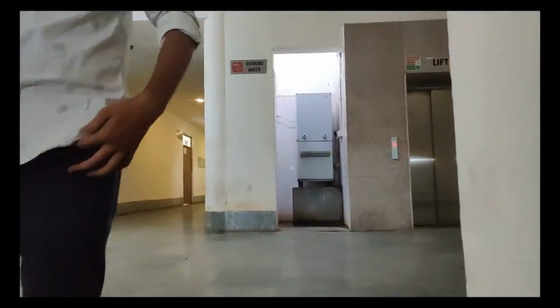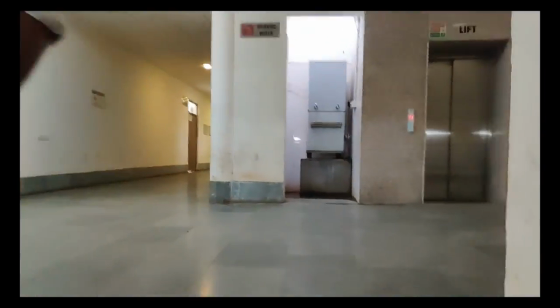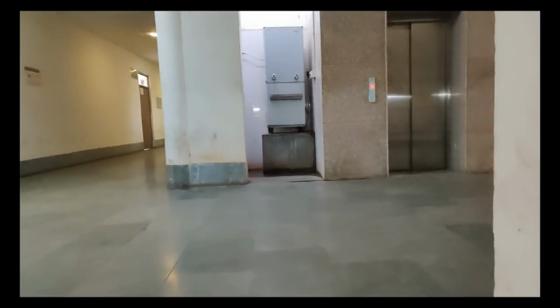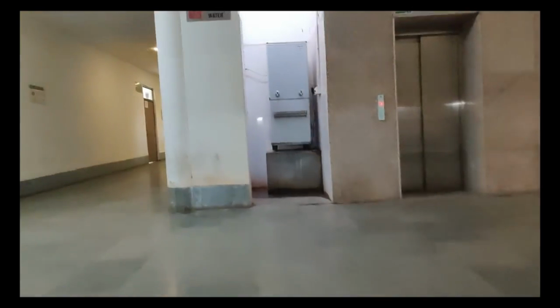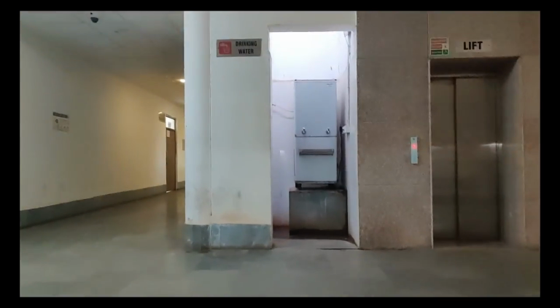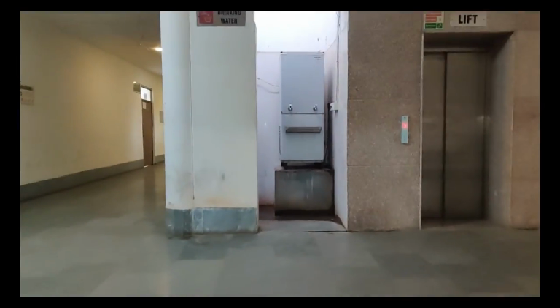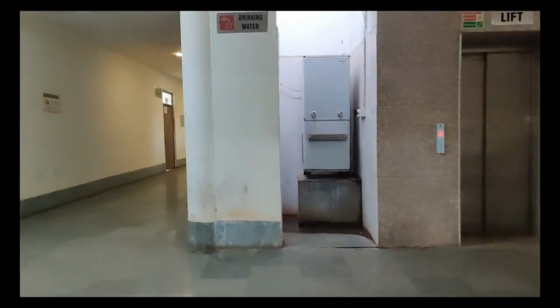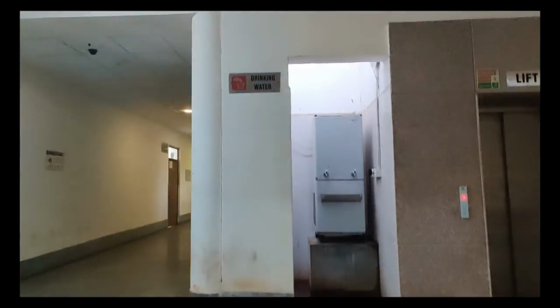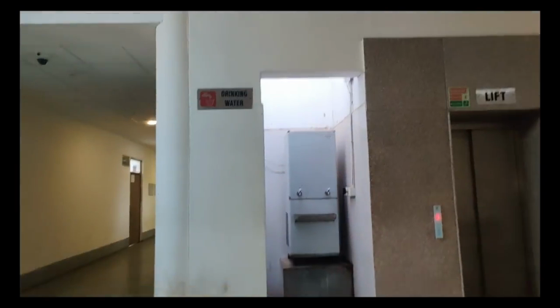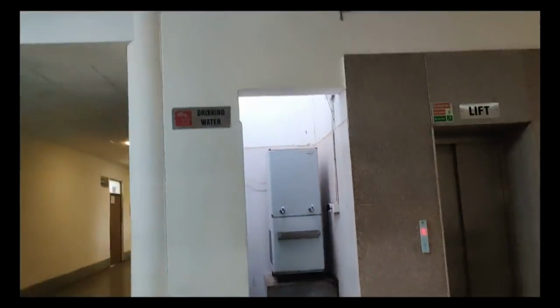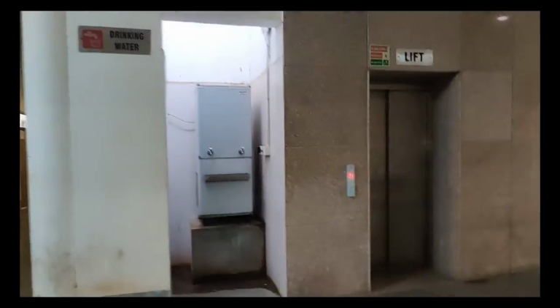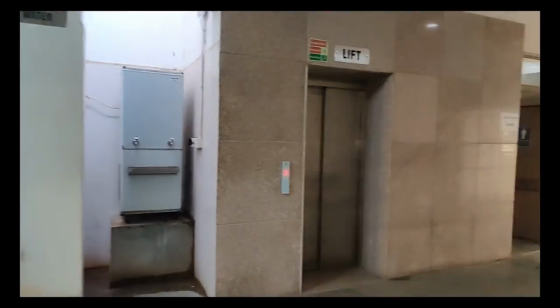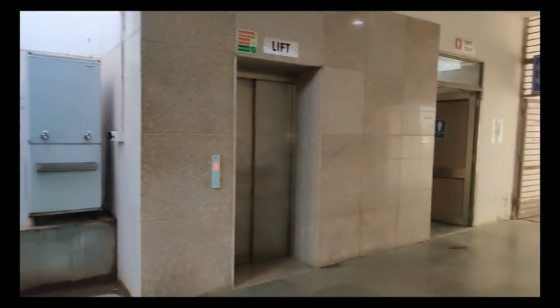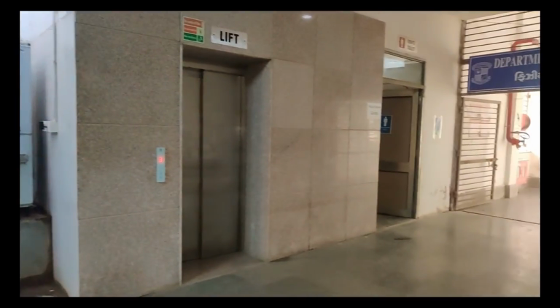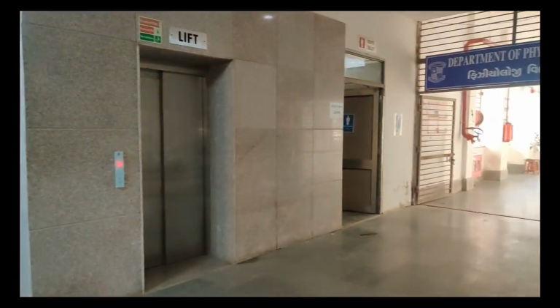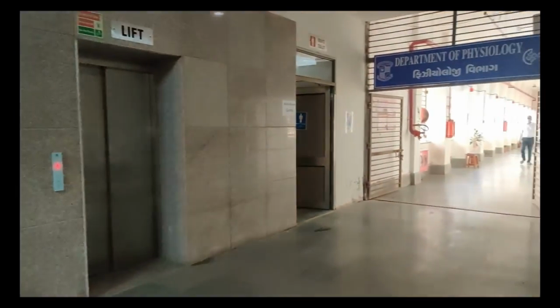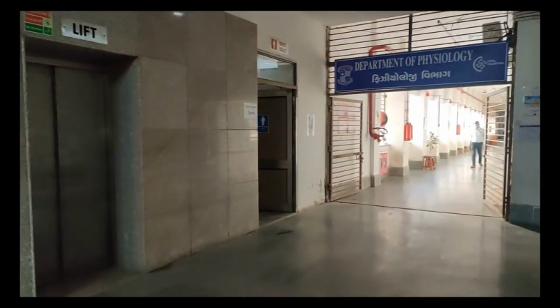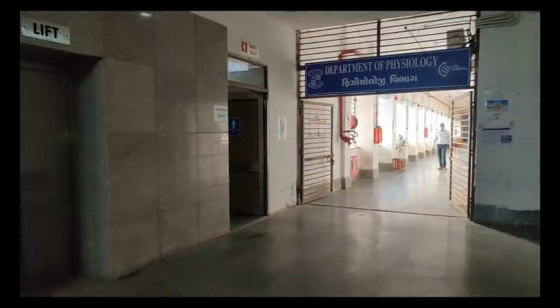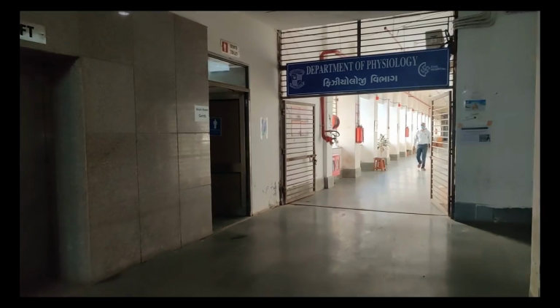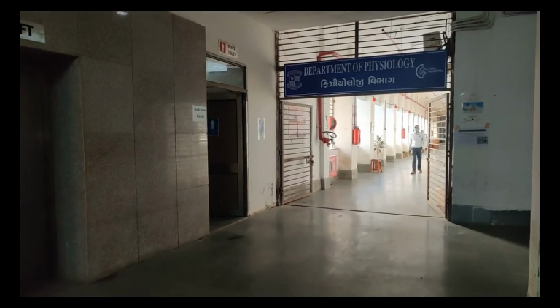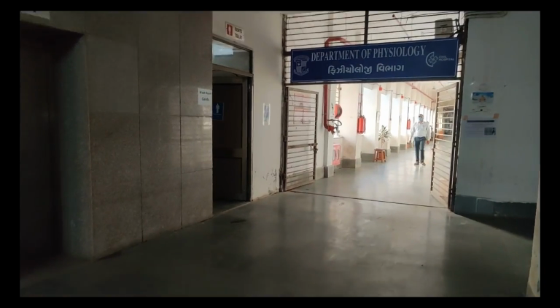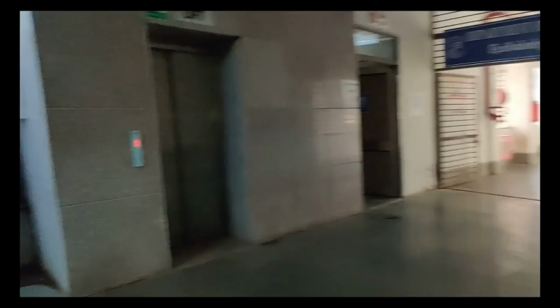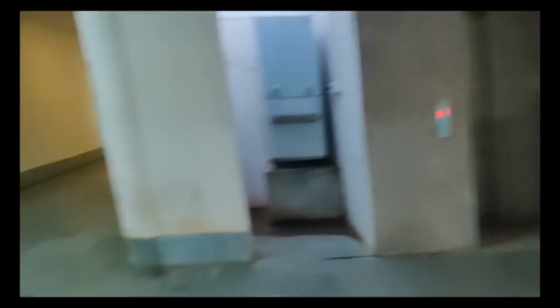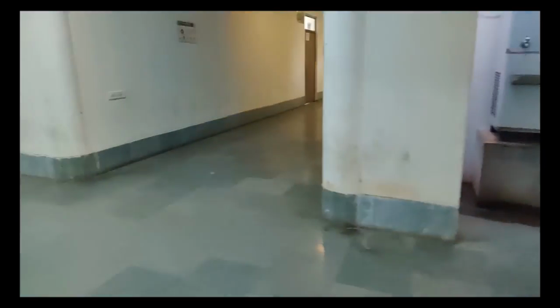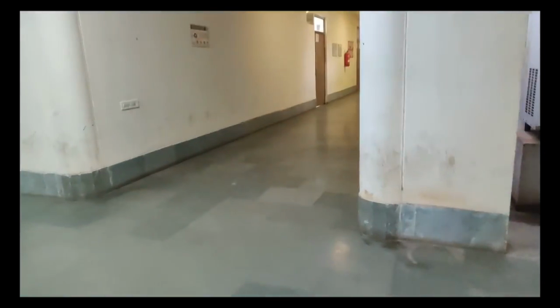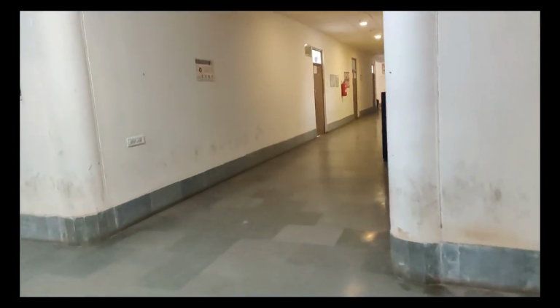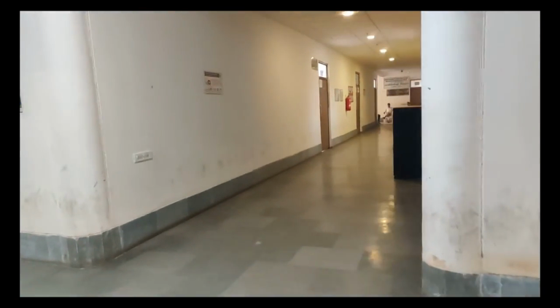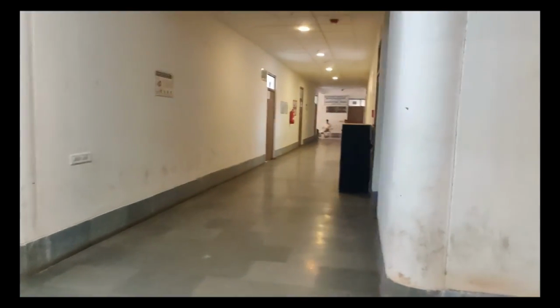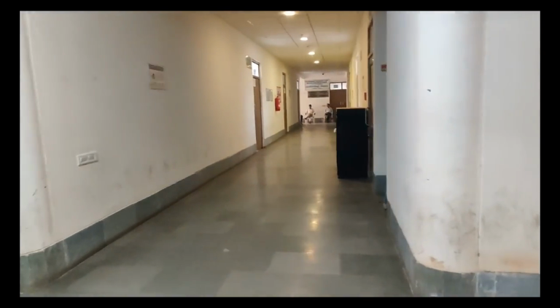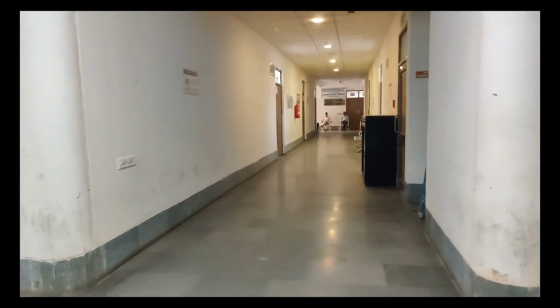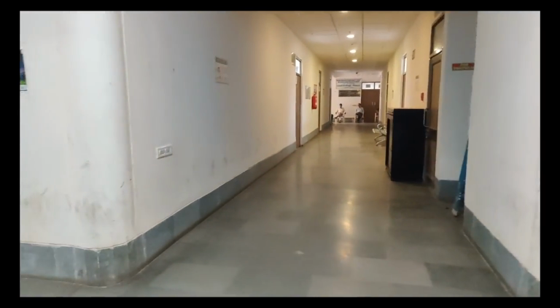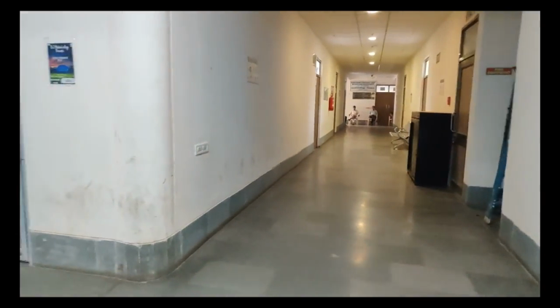First of all, we can see the water cooler in front of us. On the right side we have the department of physiology, and on the left side we have the department of pathology on the first floor.